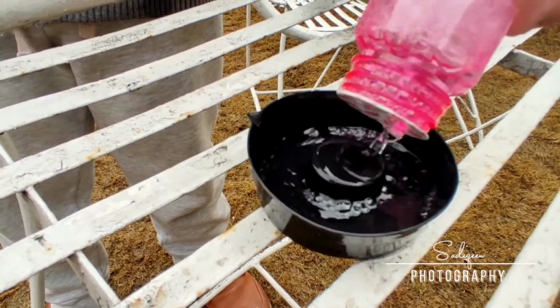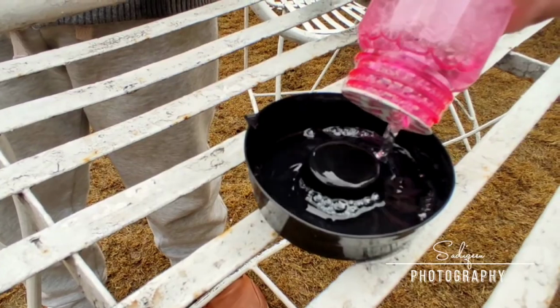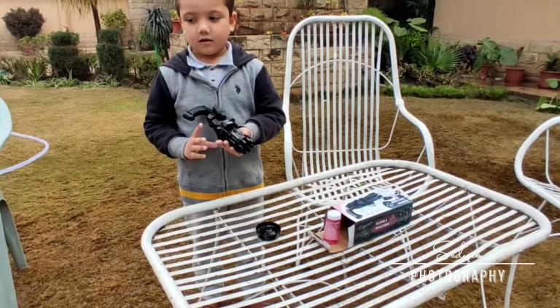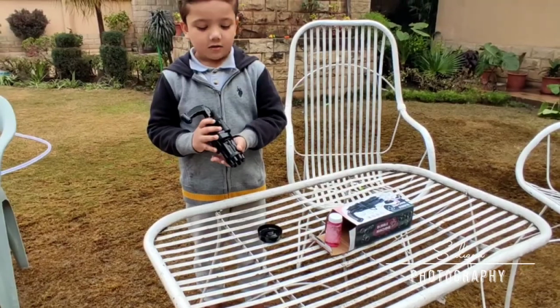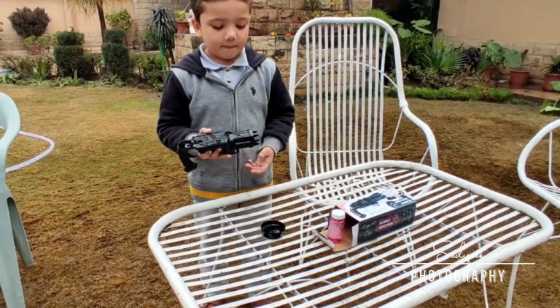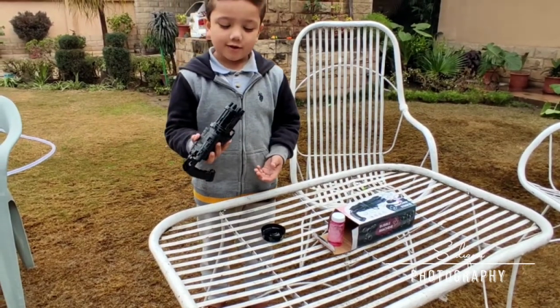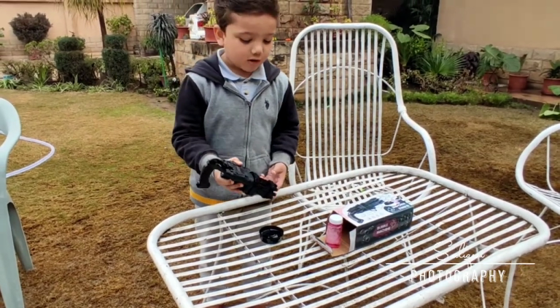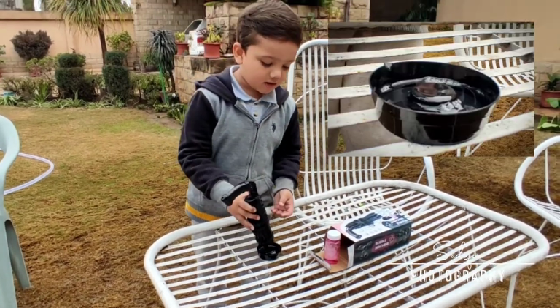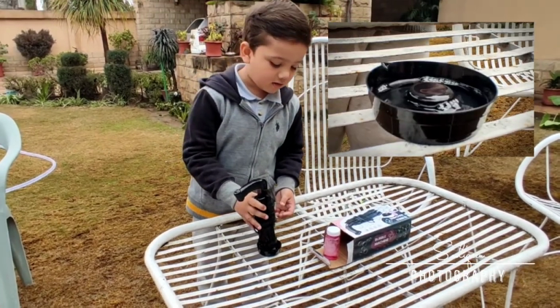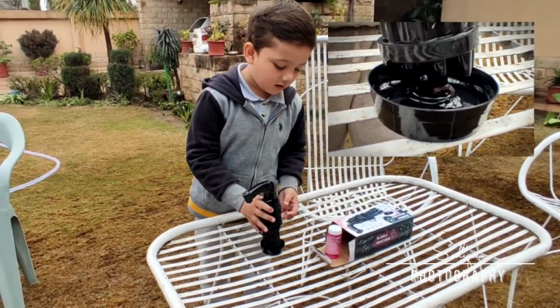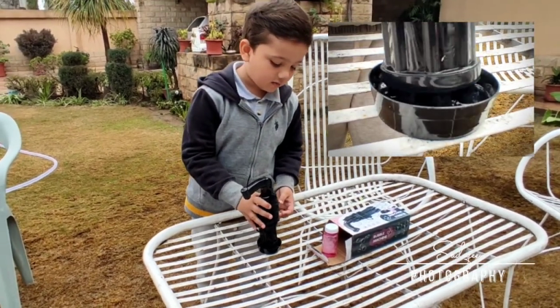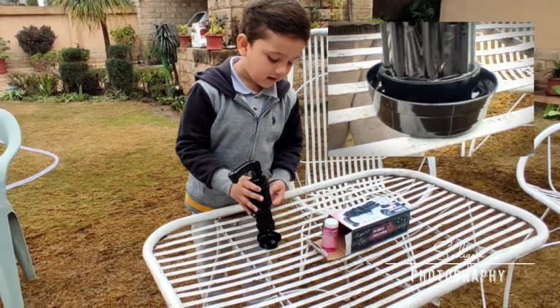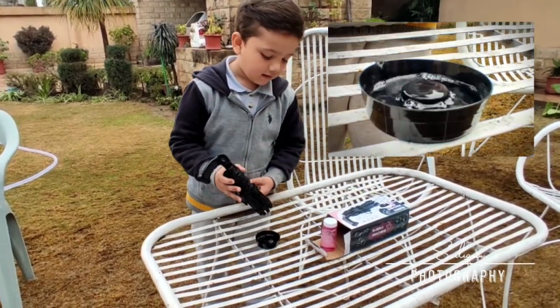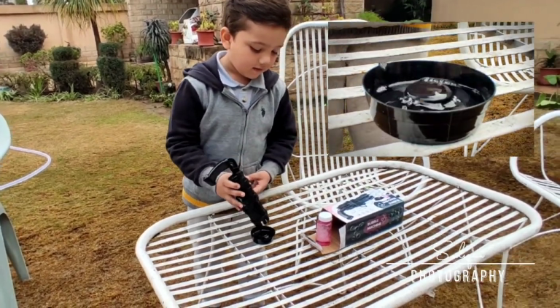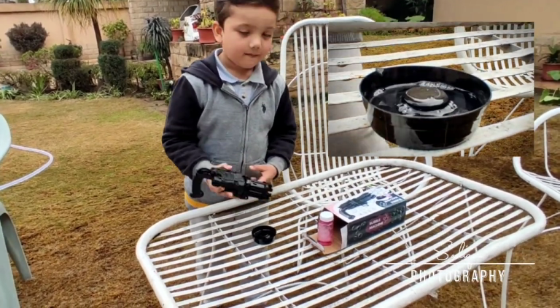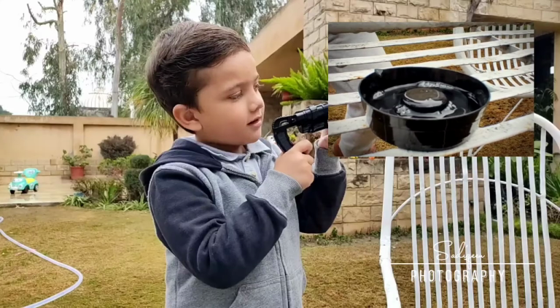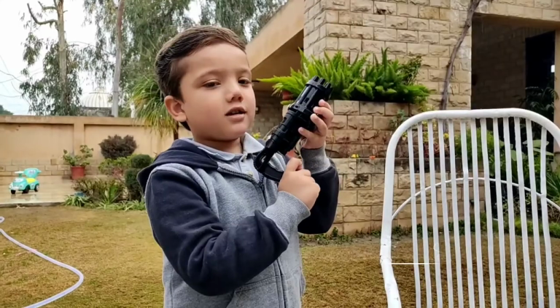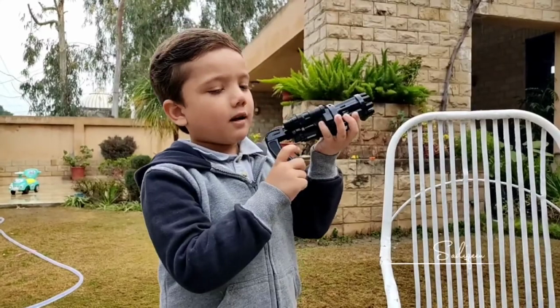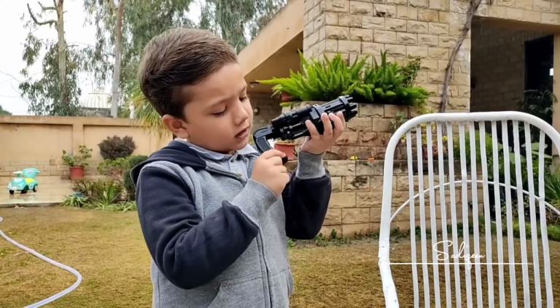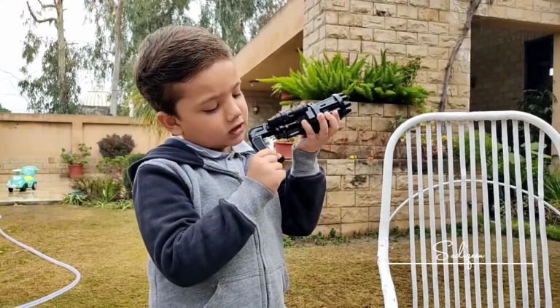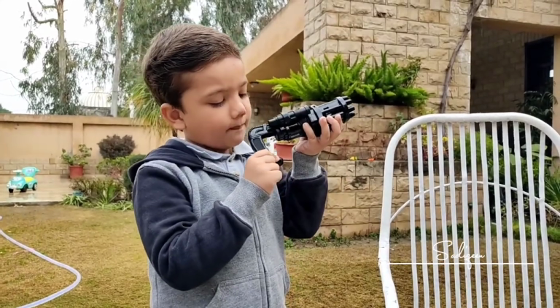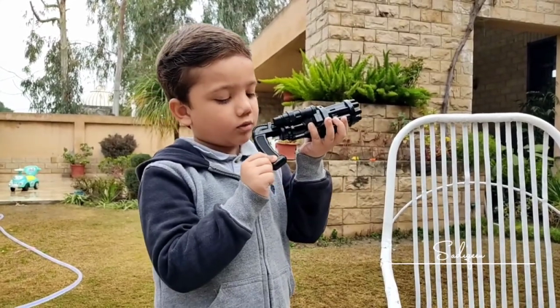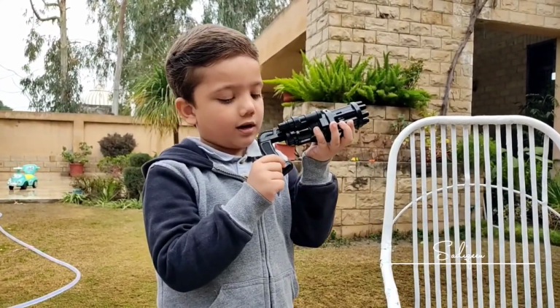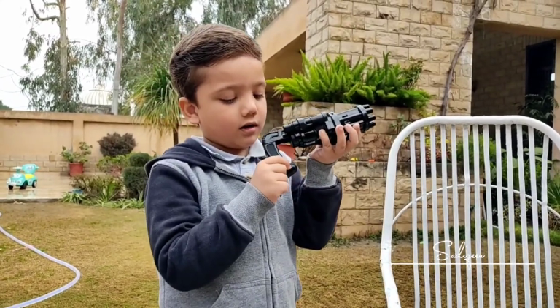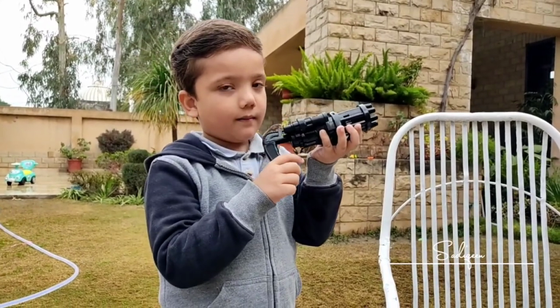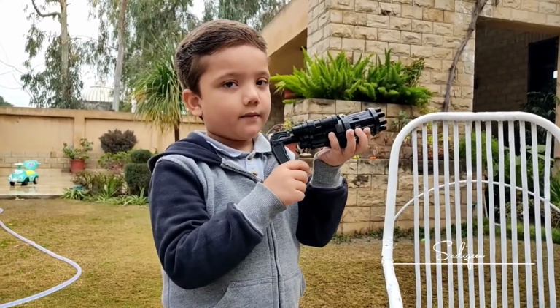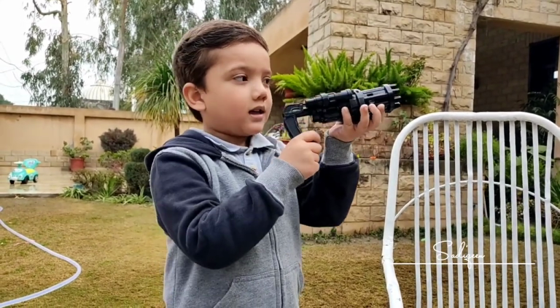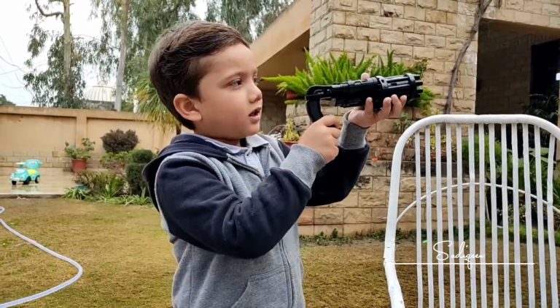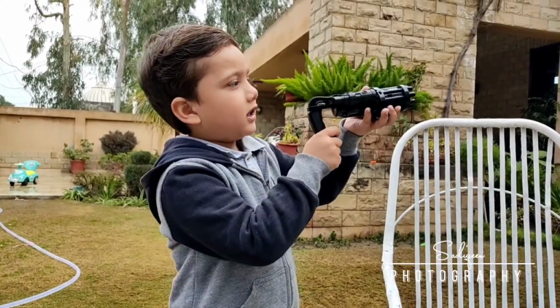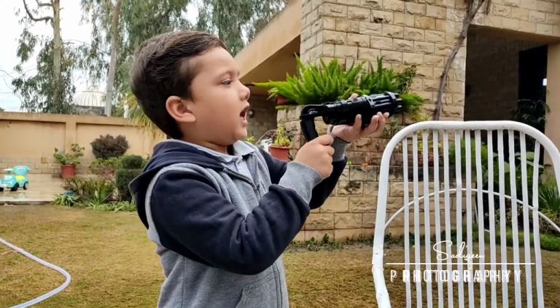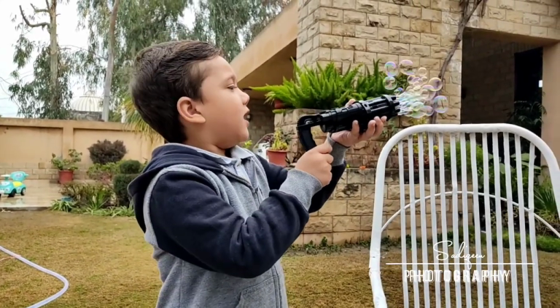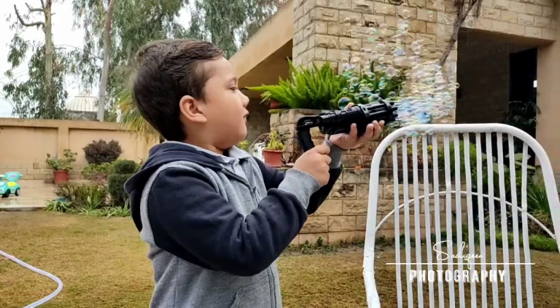I put it on the bowl. I will add the salt to the lid. This button is pressed. It will be added to the bottle. Oh!